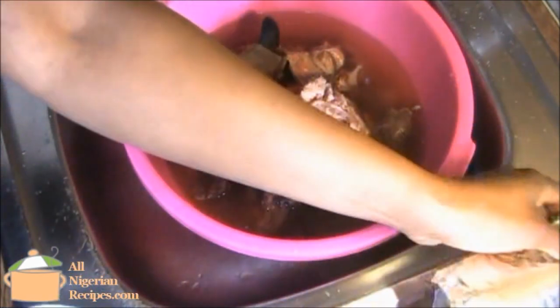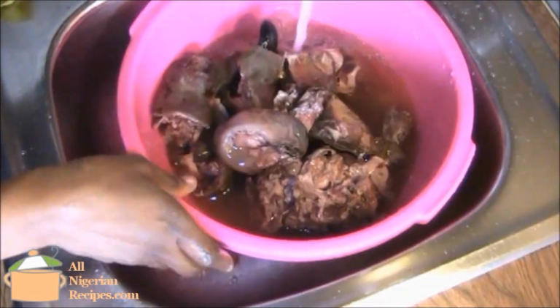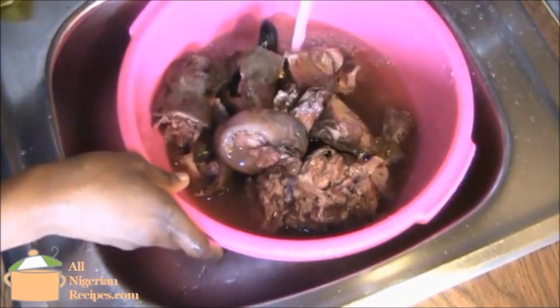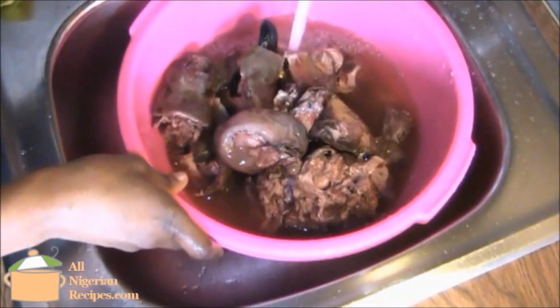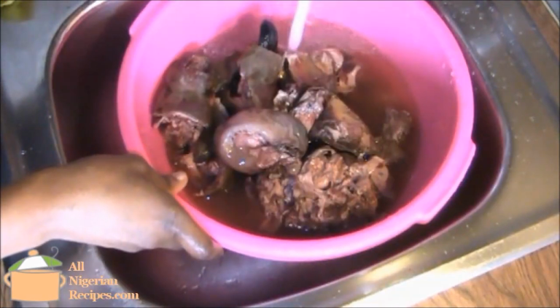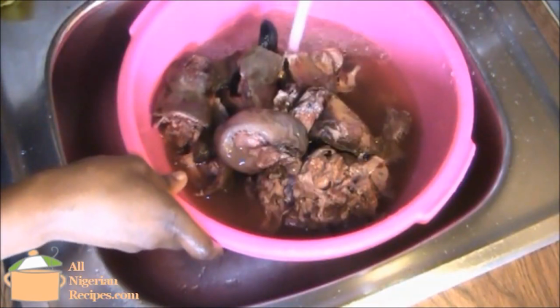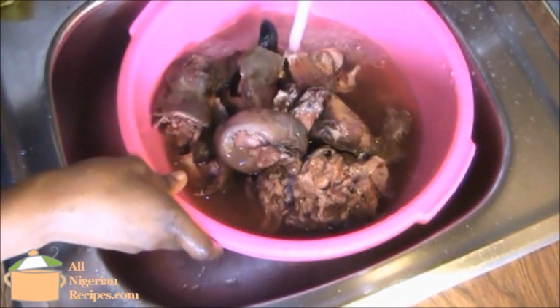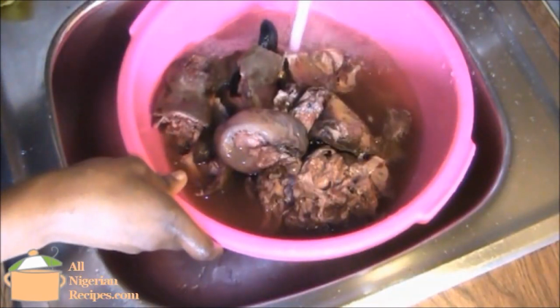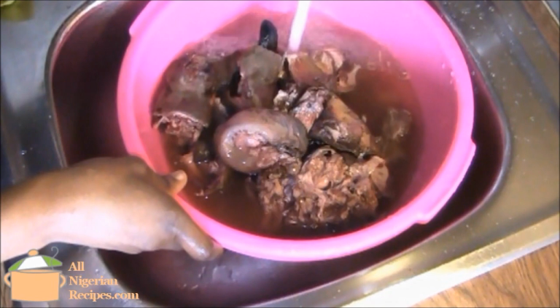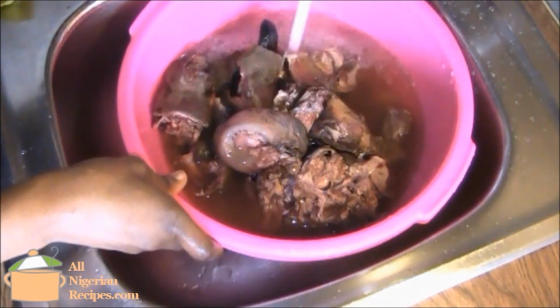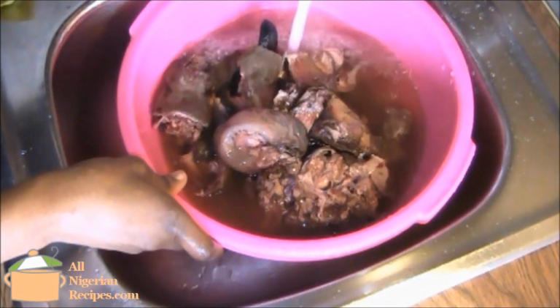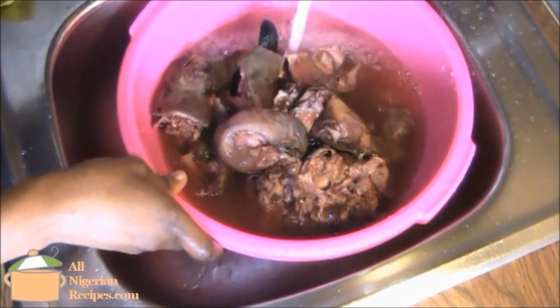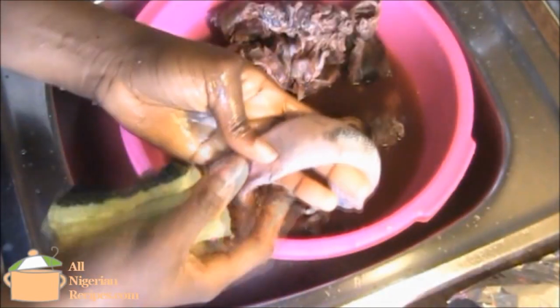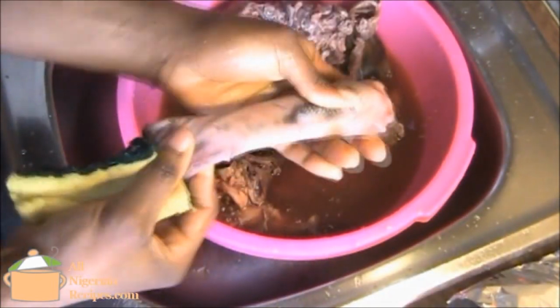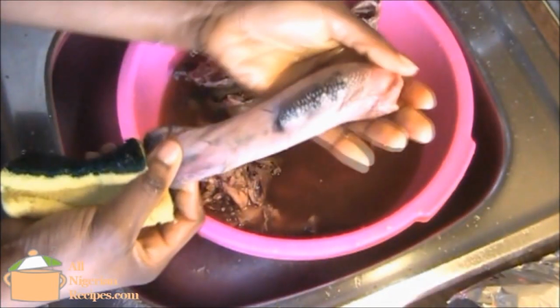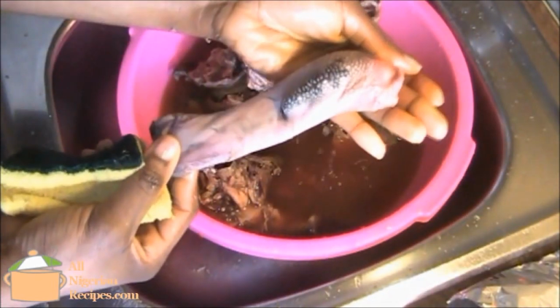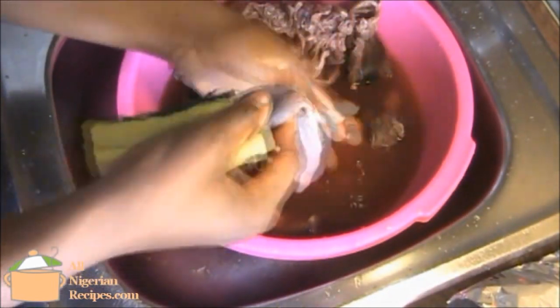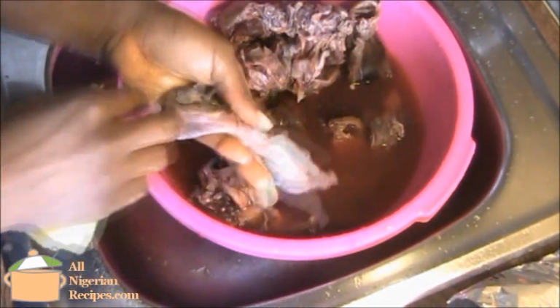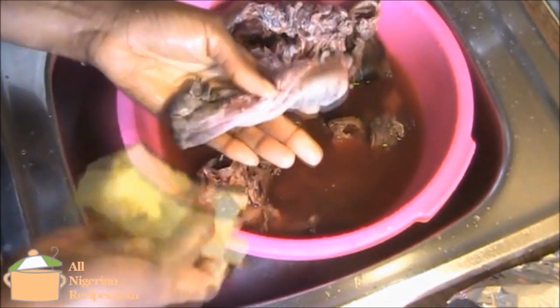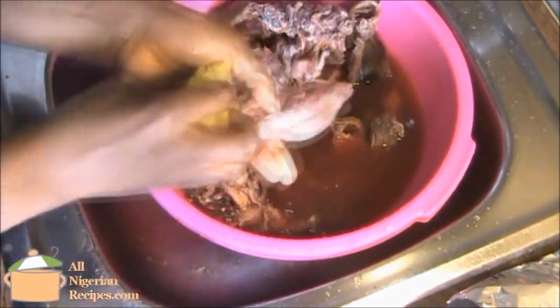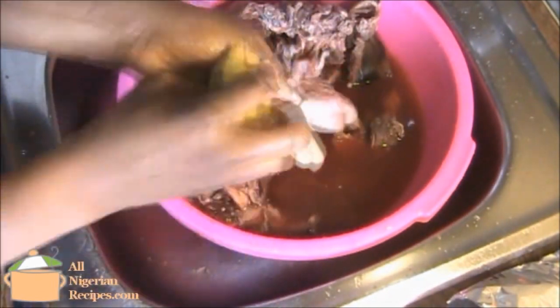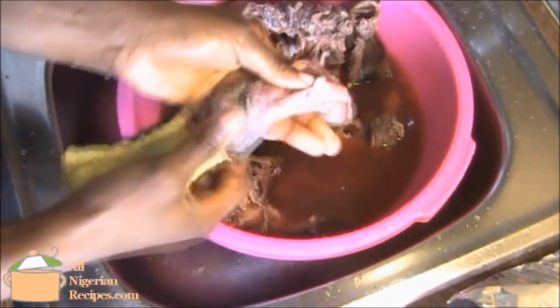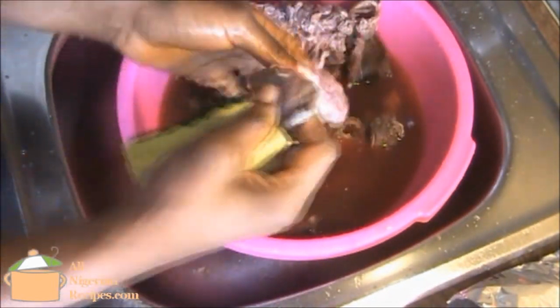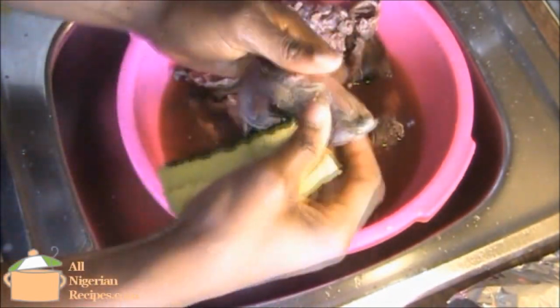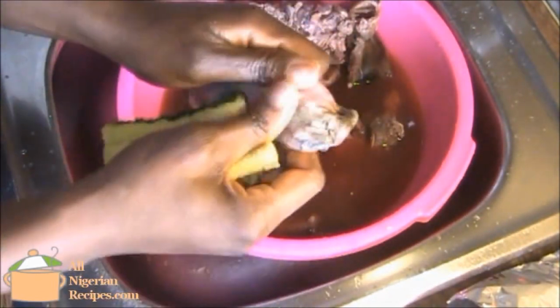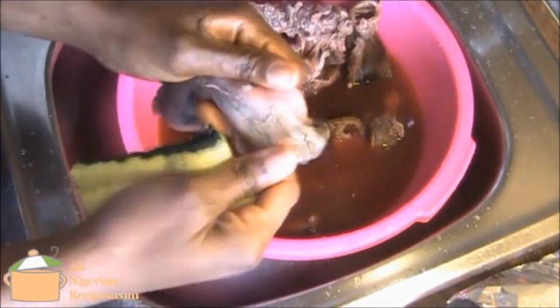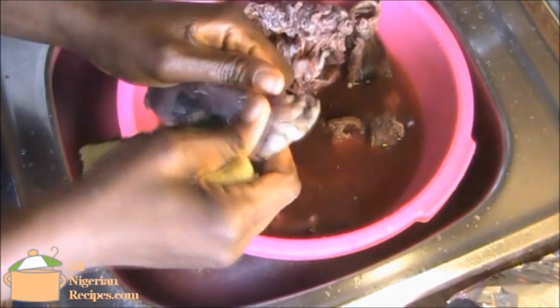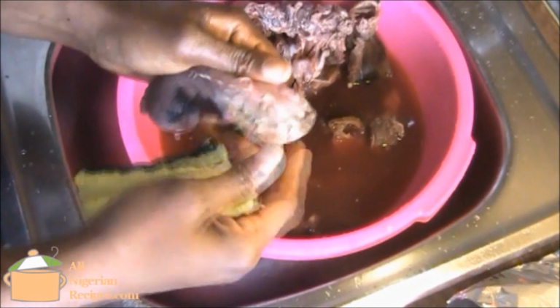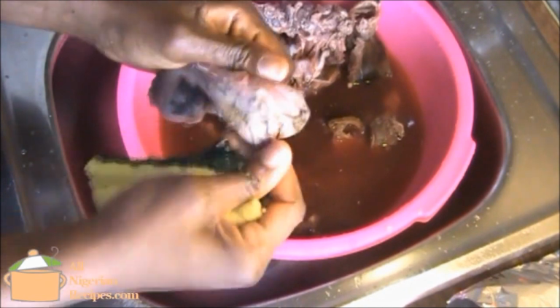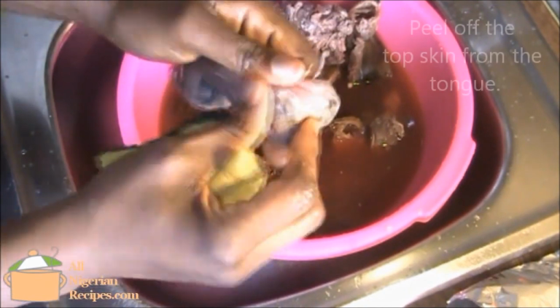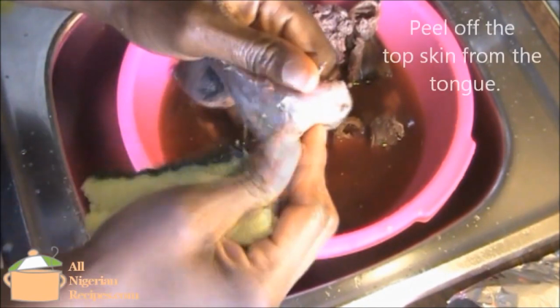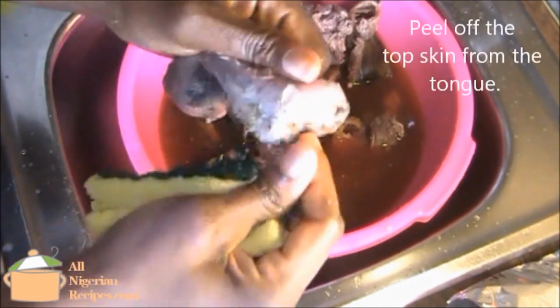The most important part in preparing Isieru is washing the meat. This should be done thoroughly with a sponge, knife, and an iron sponge.